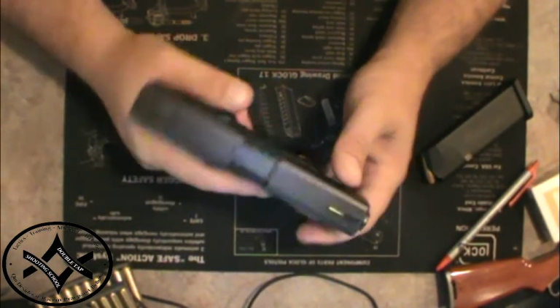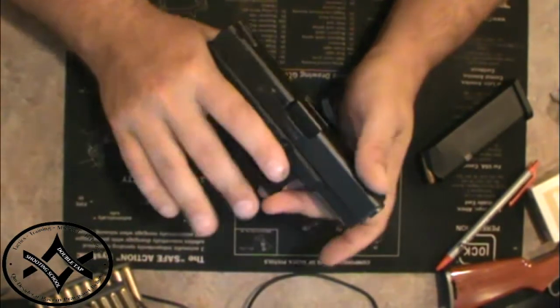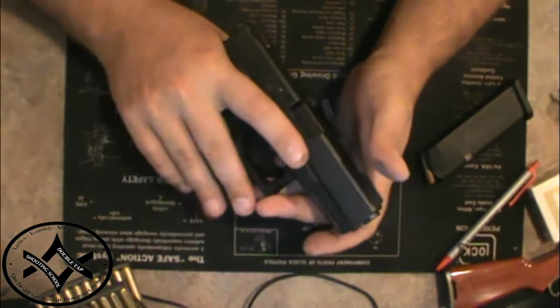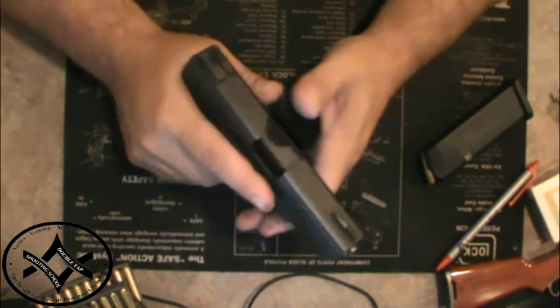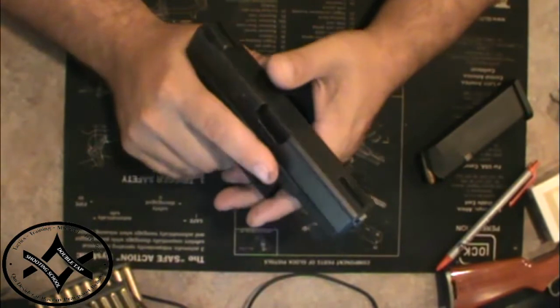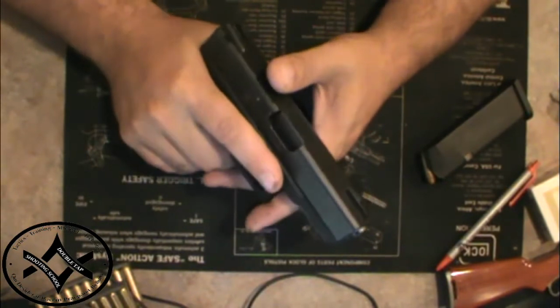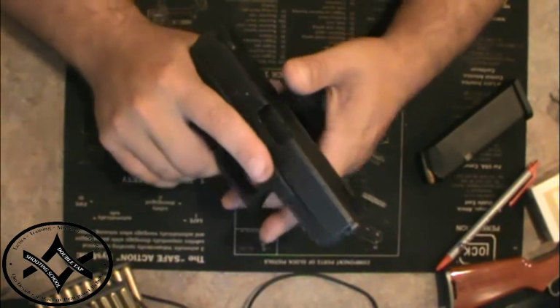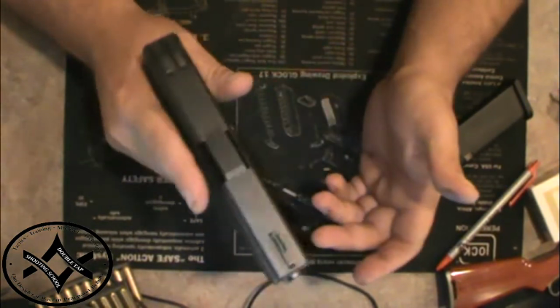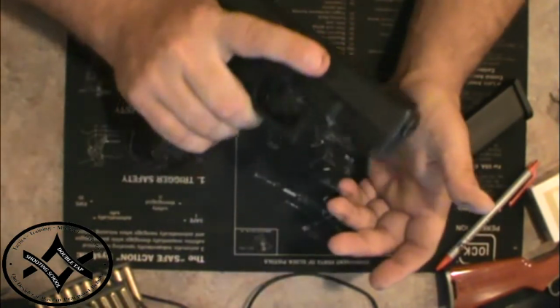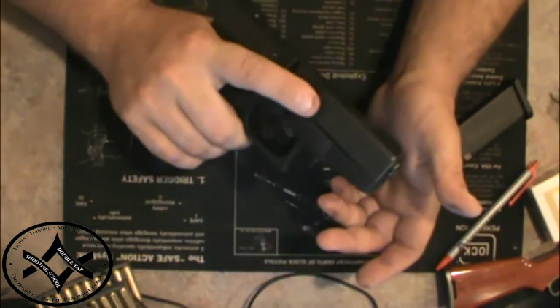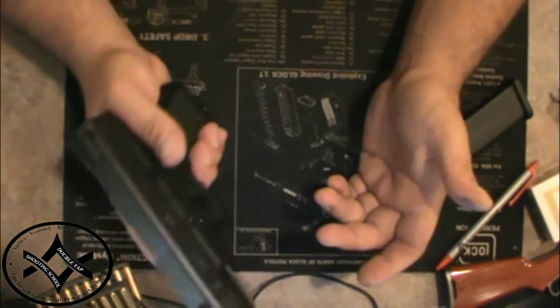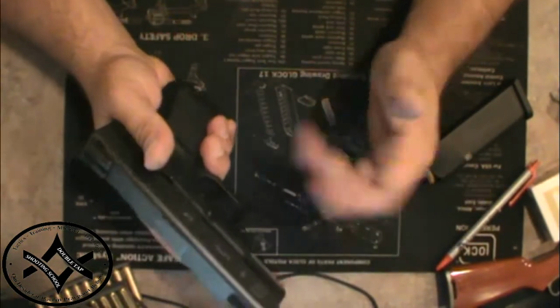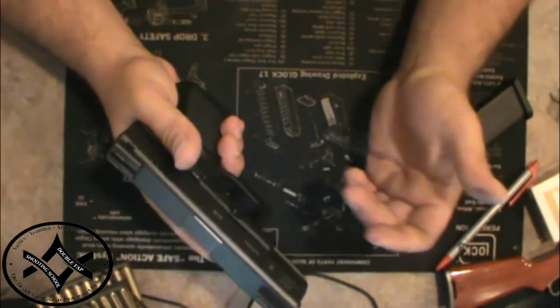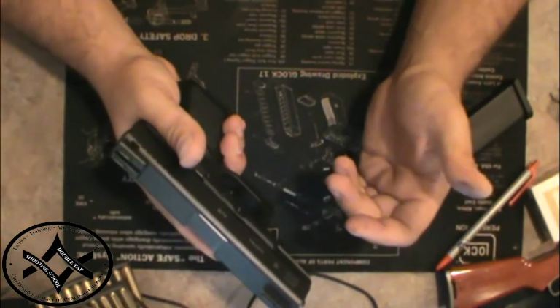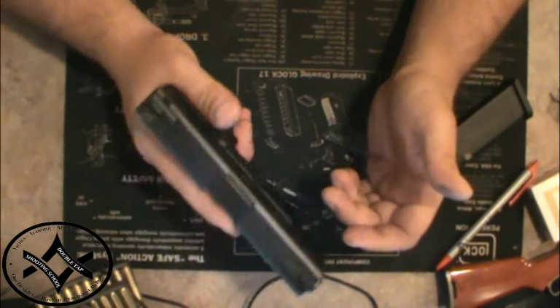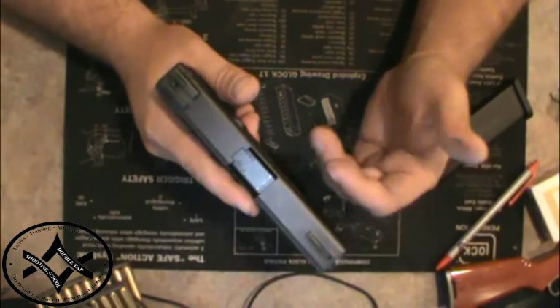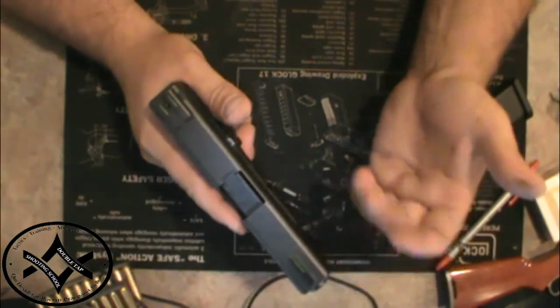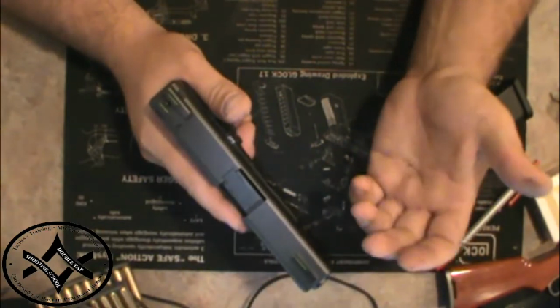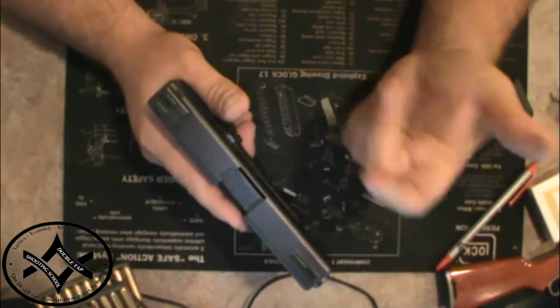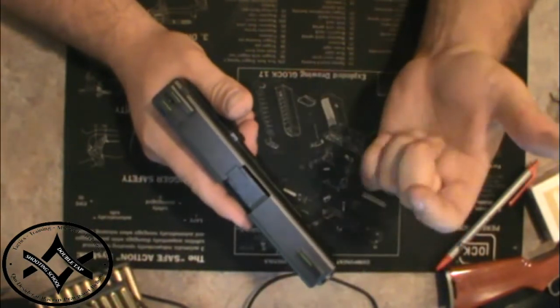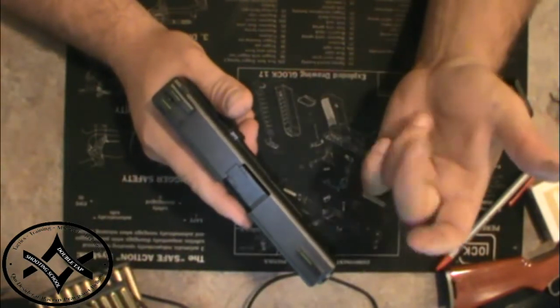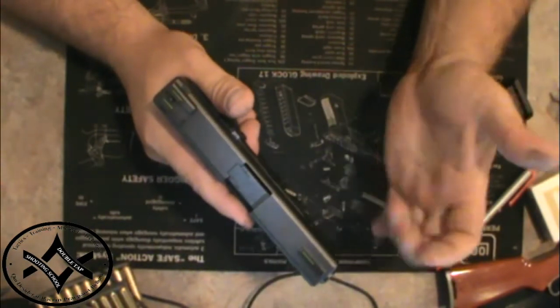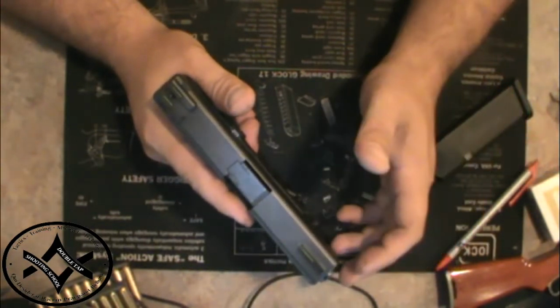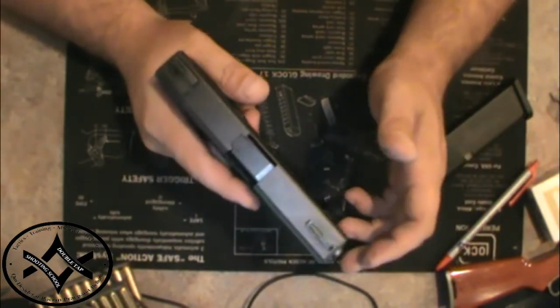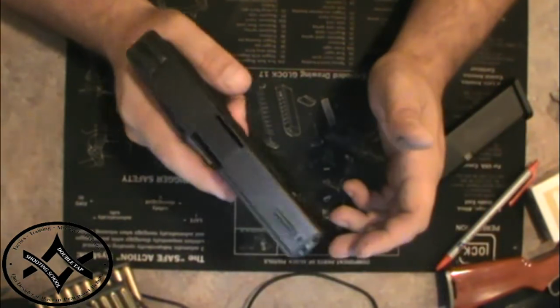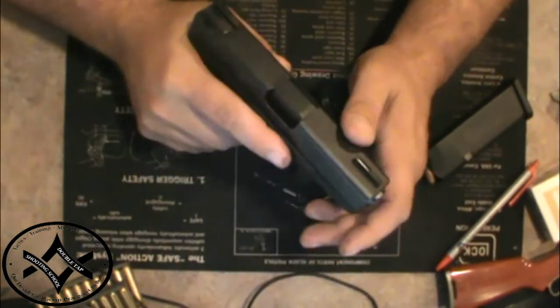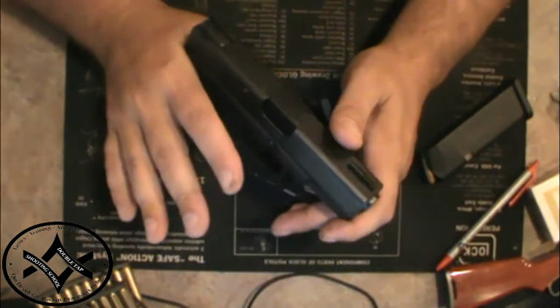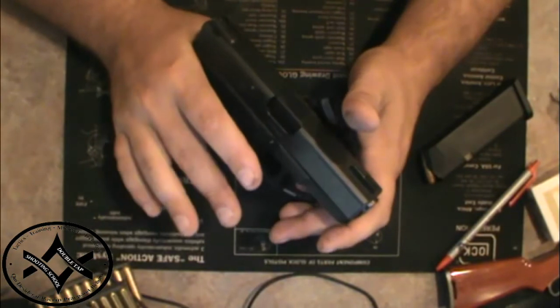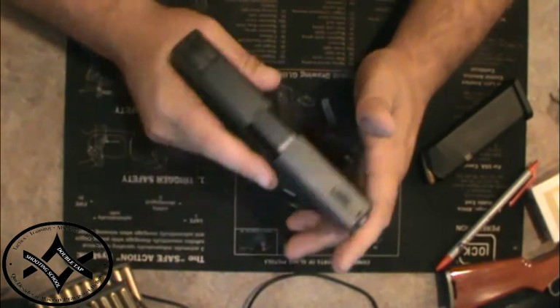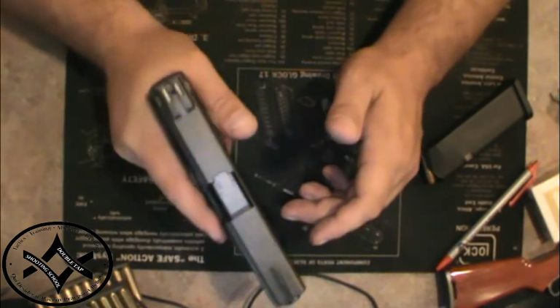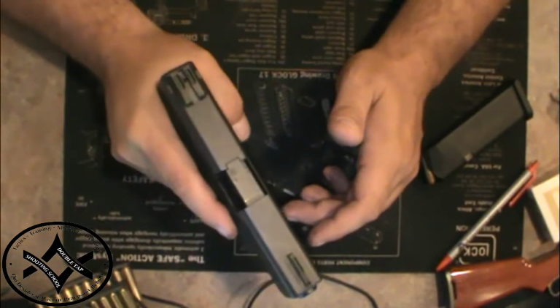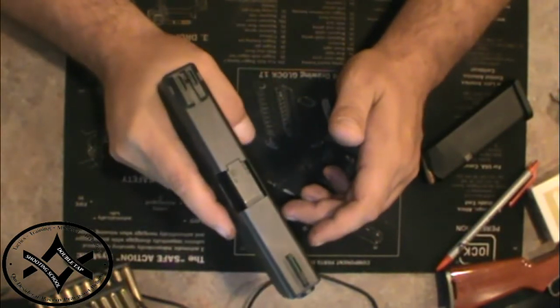For this weapon system to operate perfectly every time, you have to have enough forward pressure on the gun to allow it to go all the way back. The extractor pulls on the casing; the ejector throws it out of the gun. If you don't have enough forward pressure and you let it limp, that's what causes your jams. Because the 9mm typically does not have as much recoil as a .40, .45, or 357 SIG, you absolutely have to have the grip right.